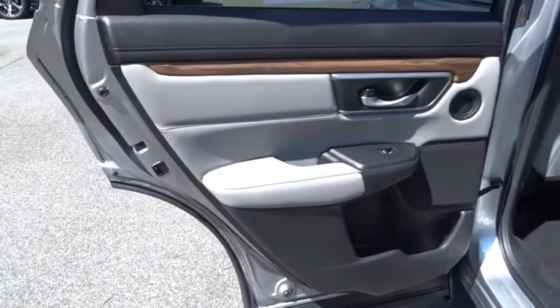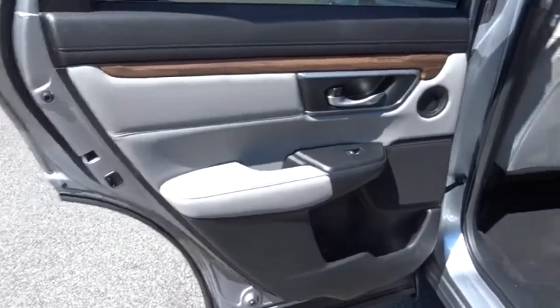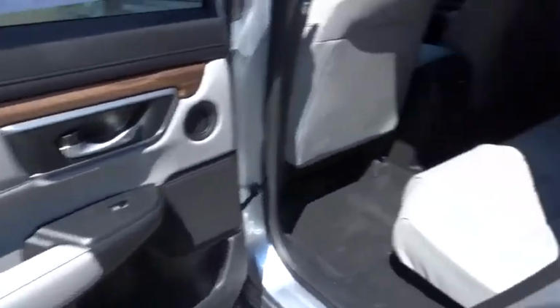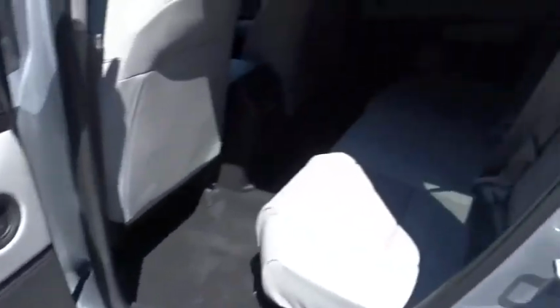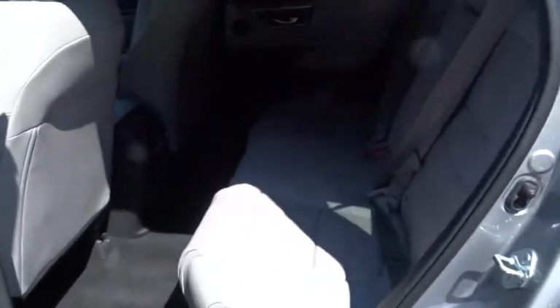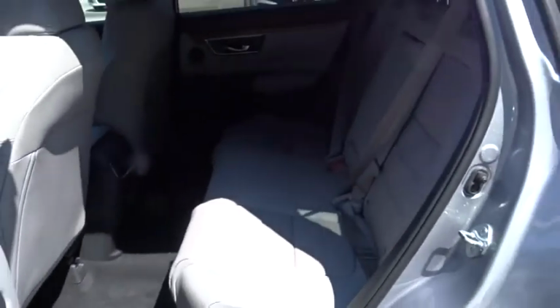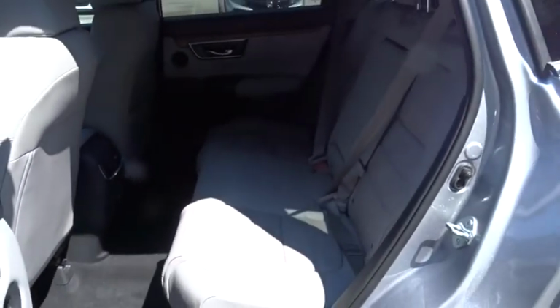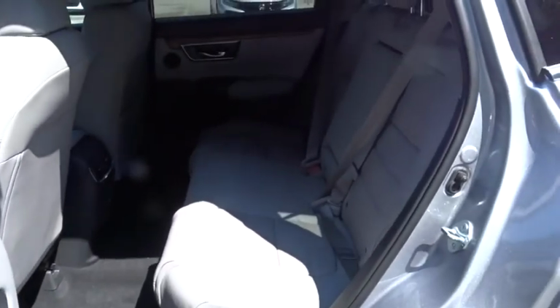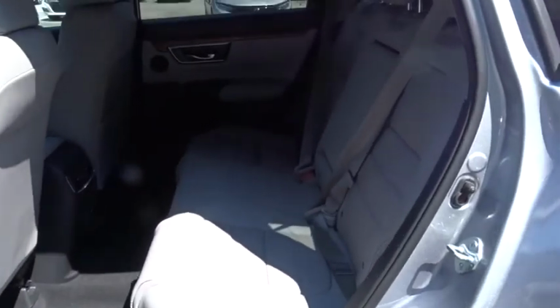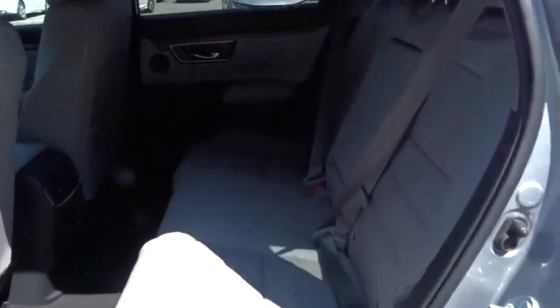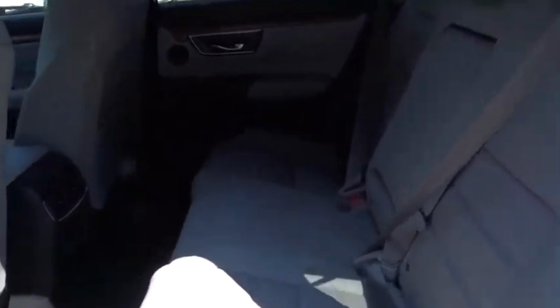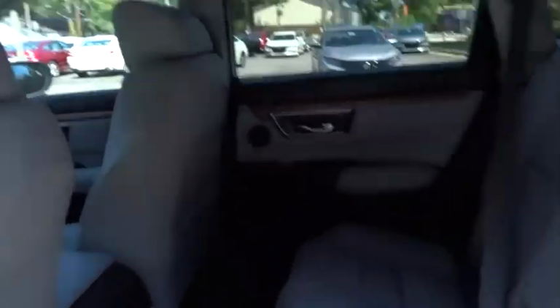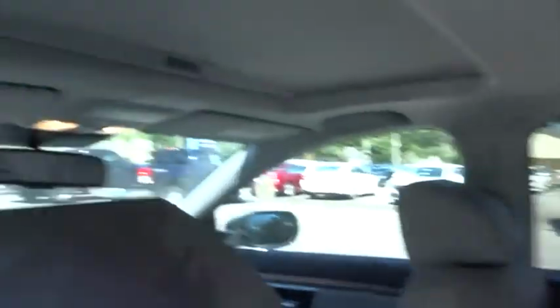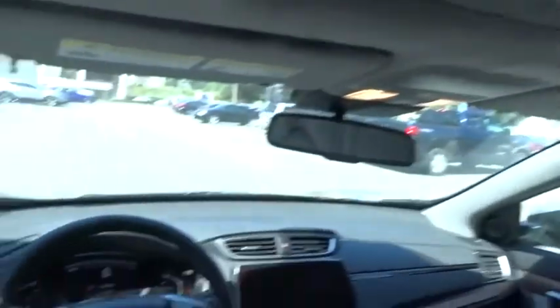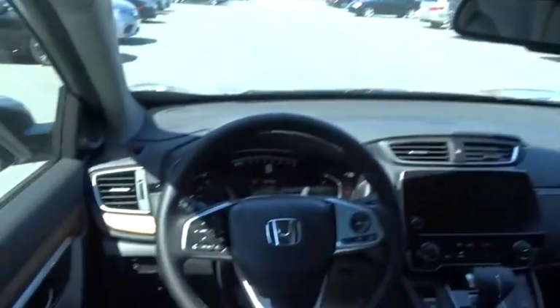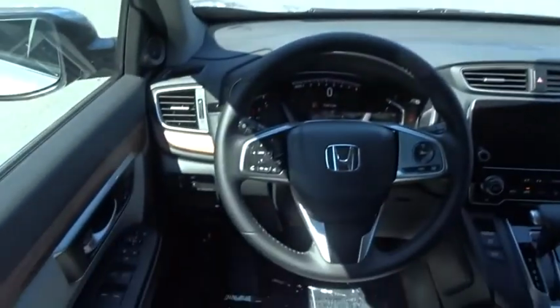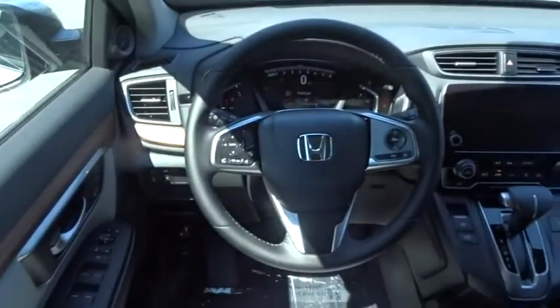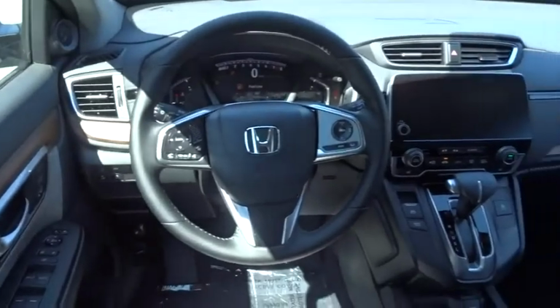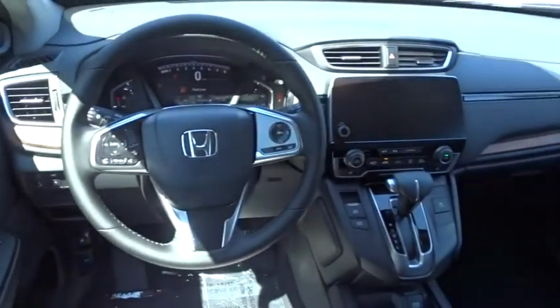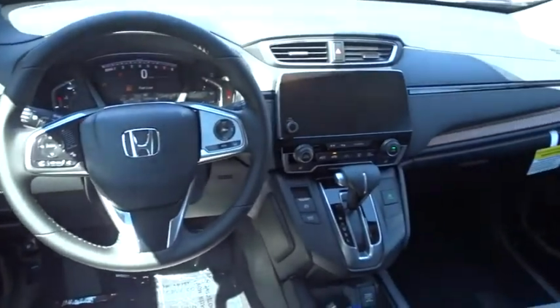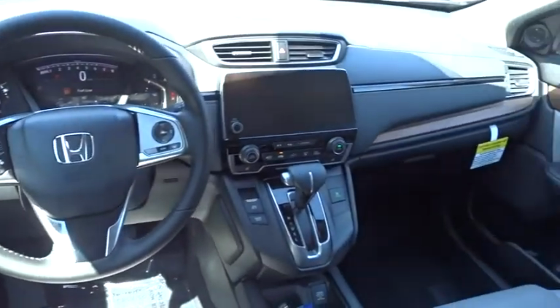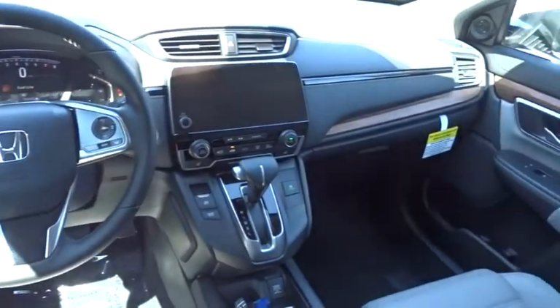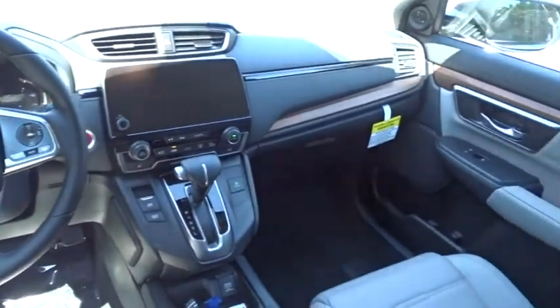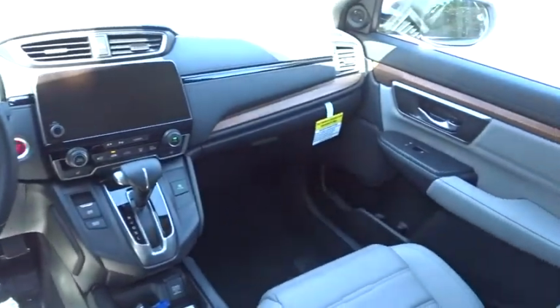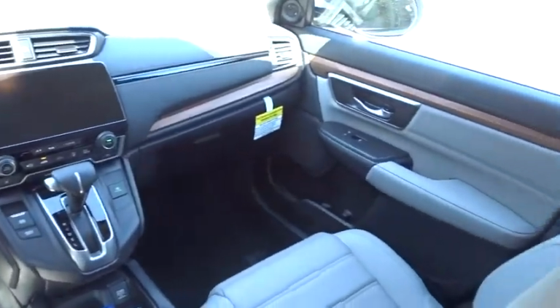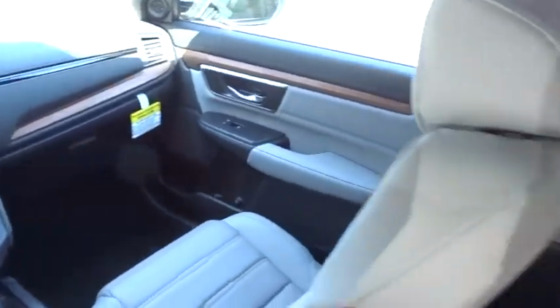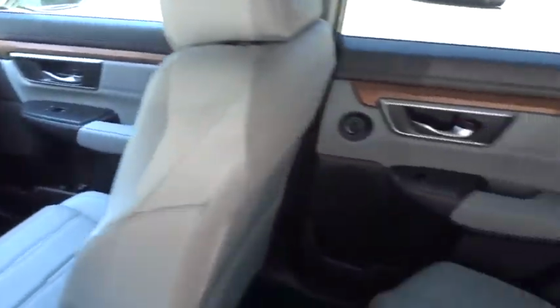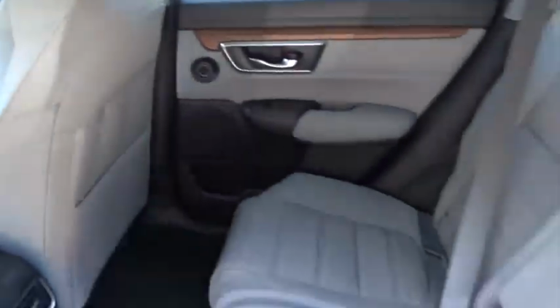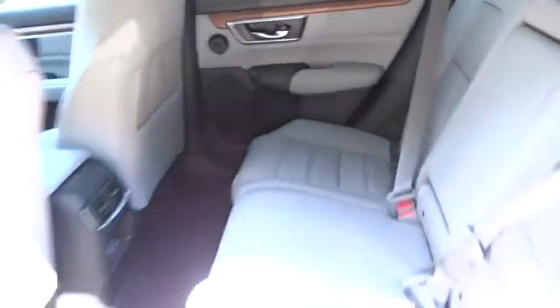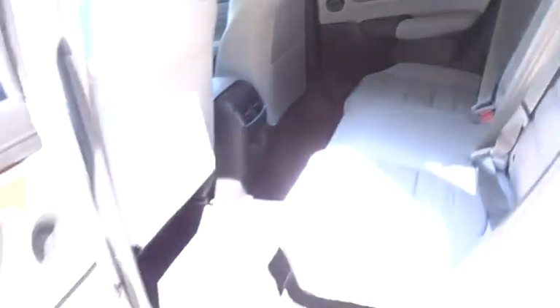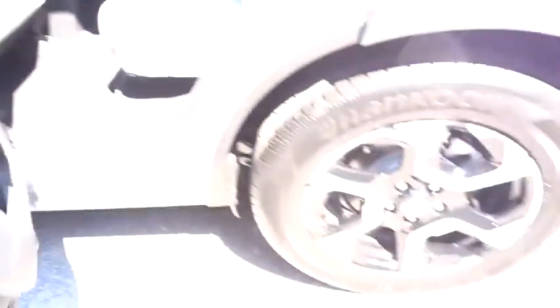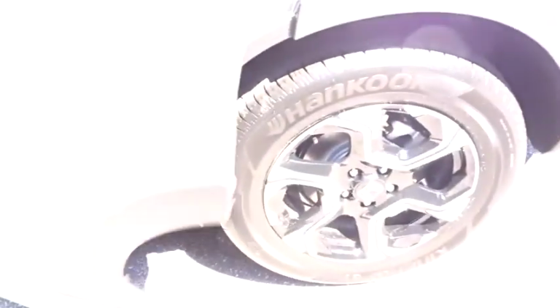Steering wheel audio controls, leather-wrapped steering wheel, Bluetooth, power steering, adjustable steering wheel, cruise control, keyless start, floor mats, four-wheel disc brakes.